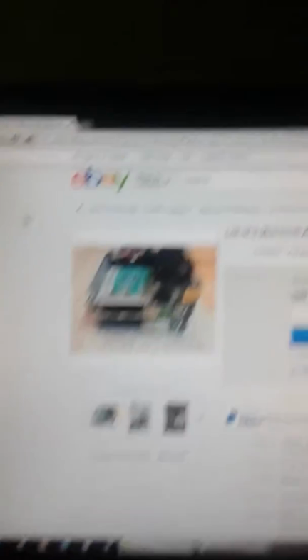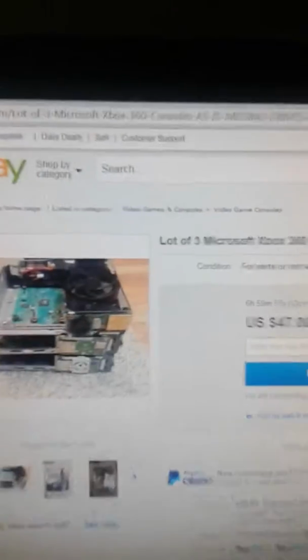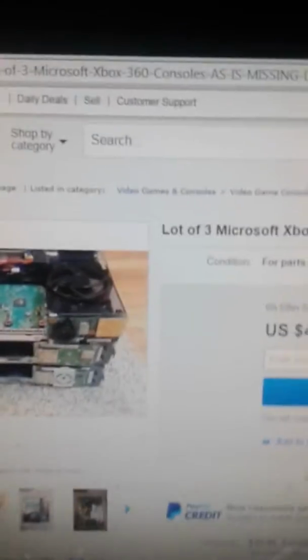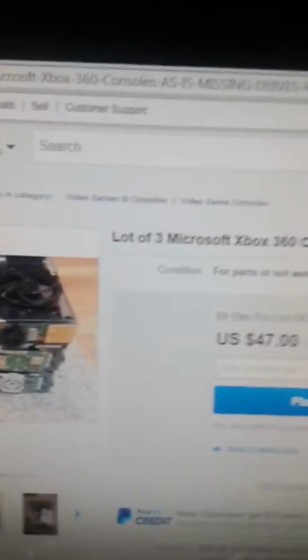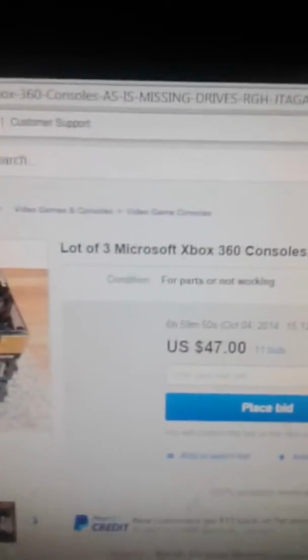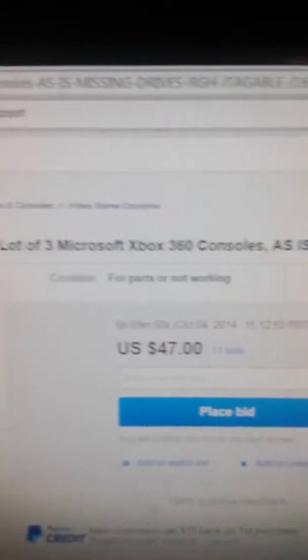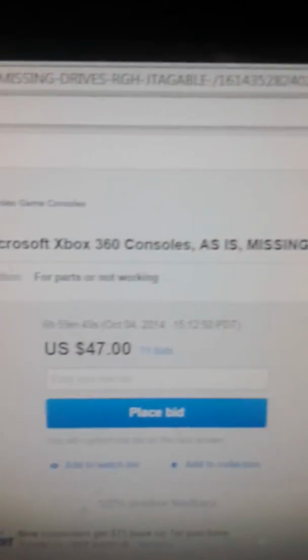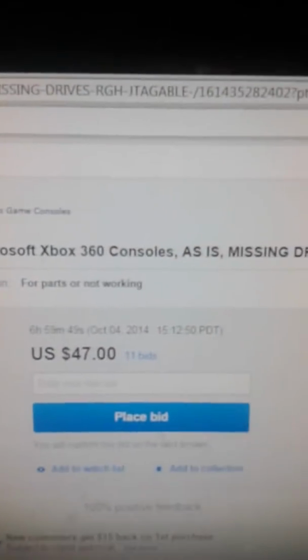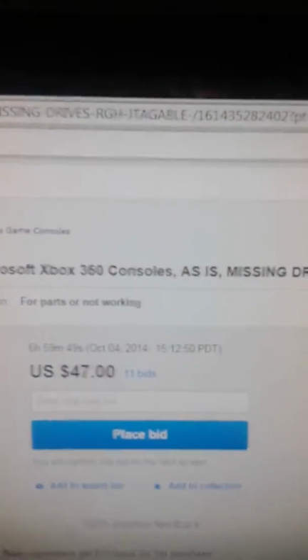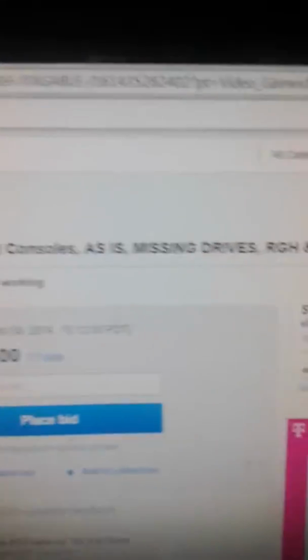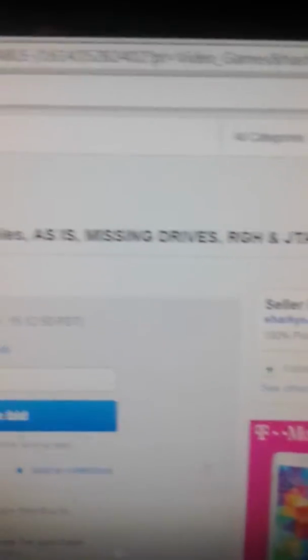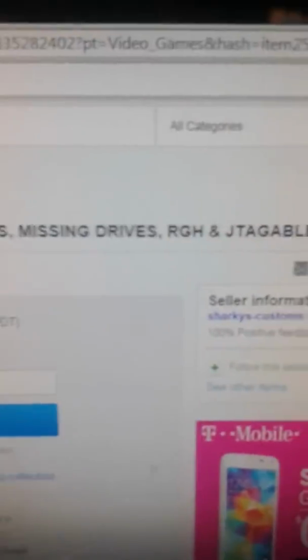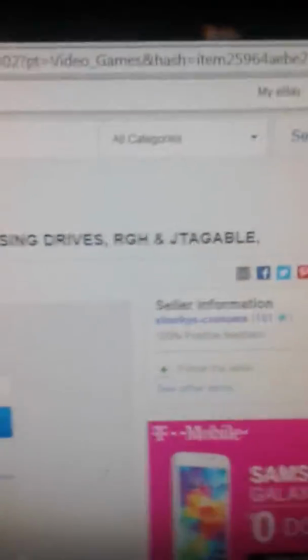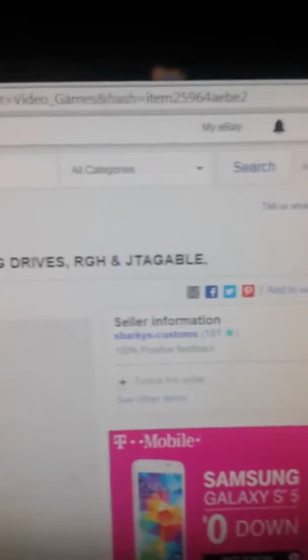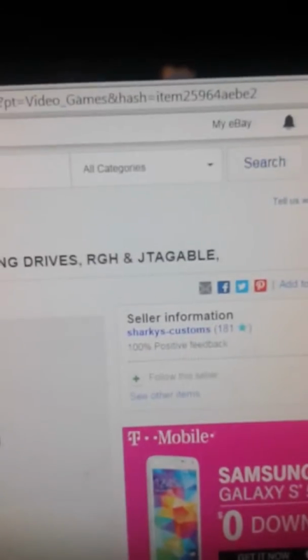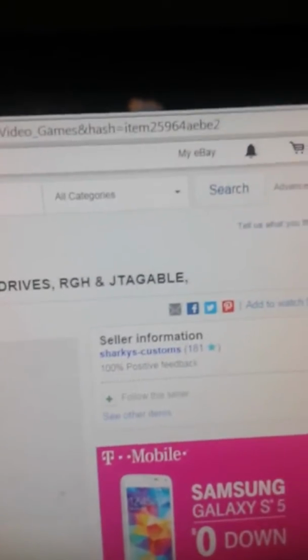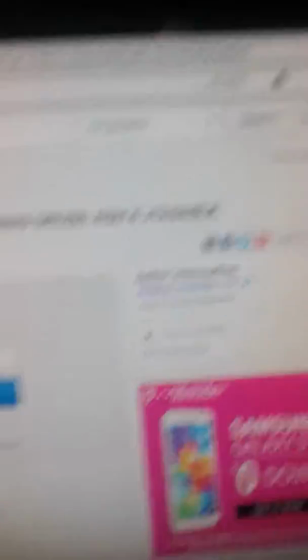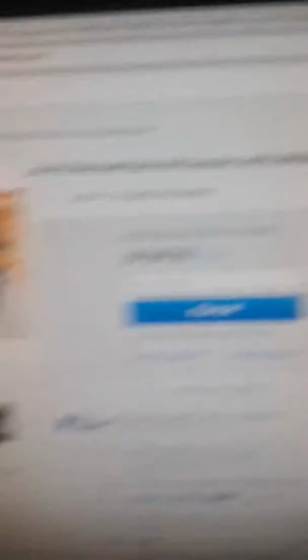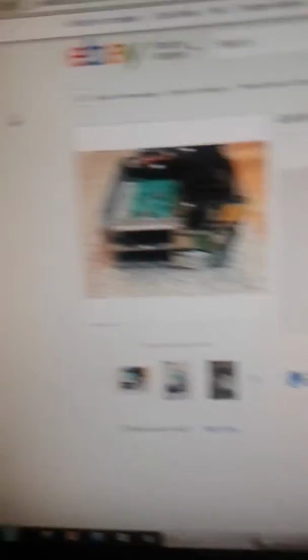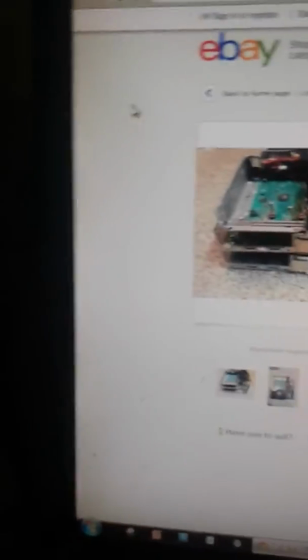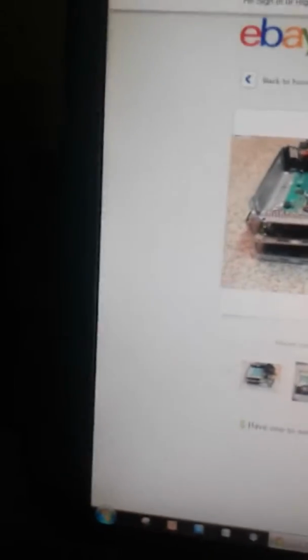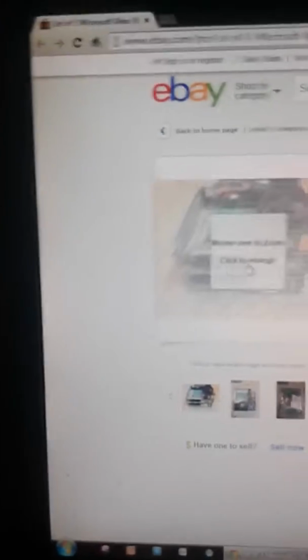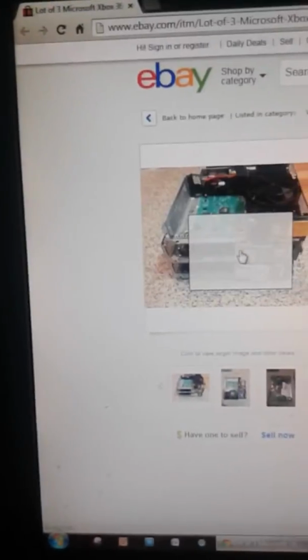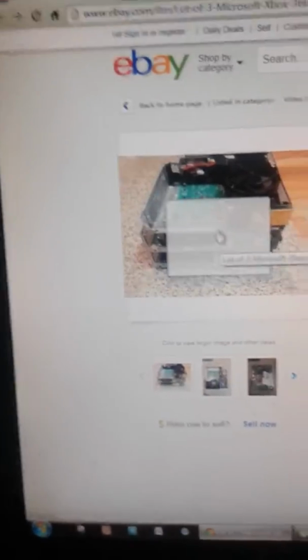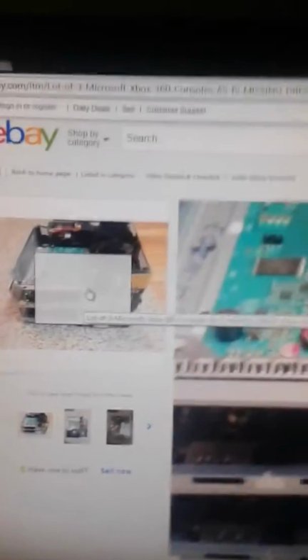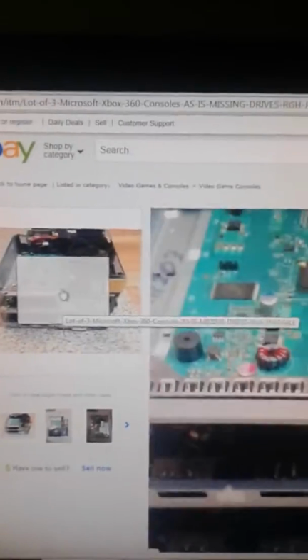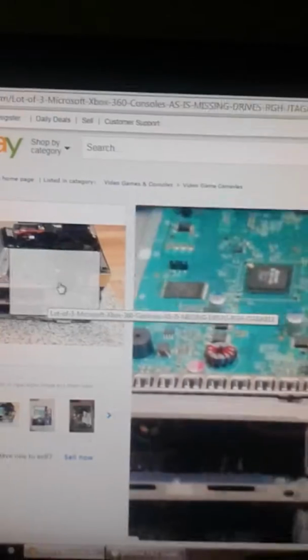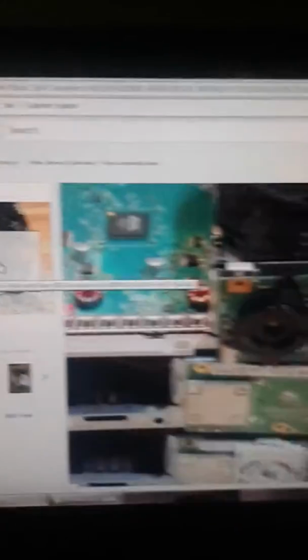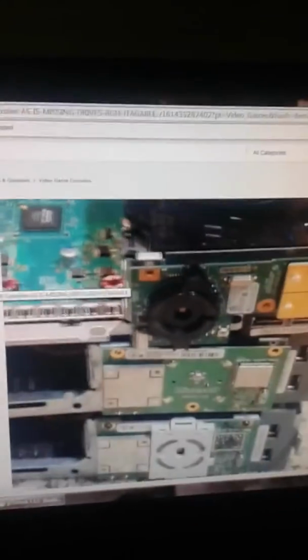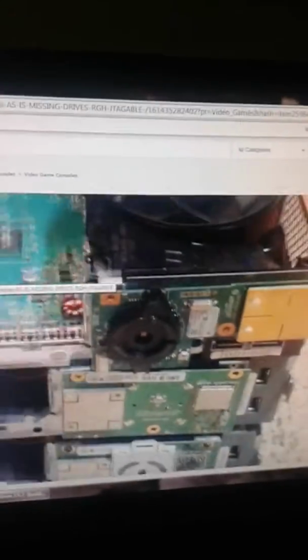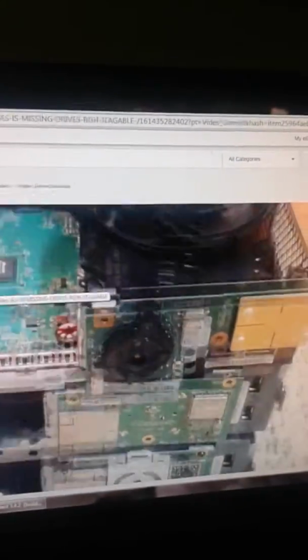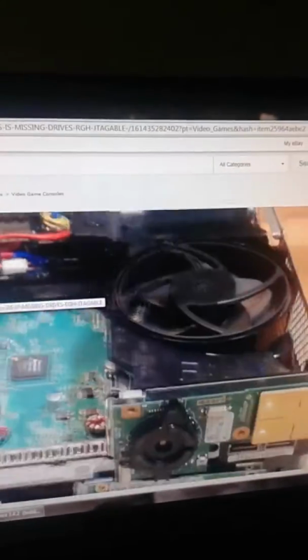Read this: a lot of 3 Microsoft Xbox 360 consoles, as-is, missing drives, RGH and JTAG. Really what you're getting here — we're going to zoom in on the images and just go through it.